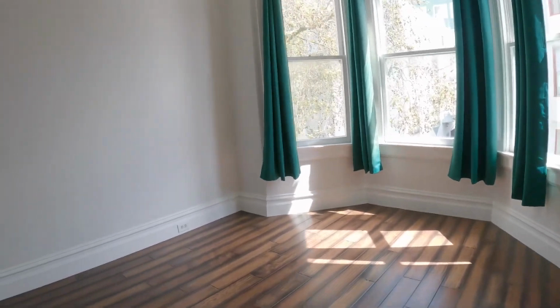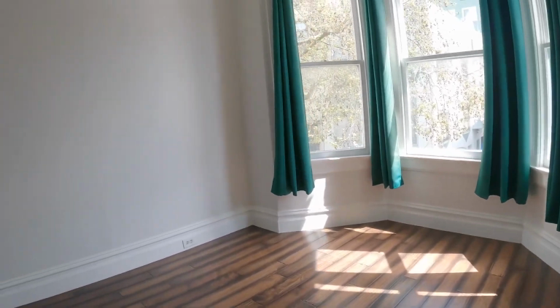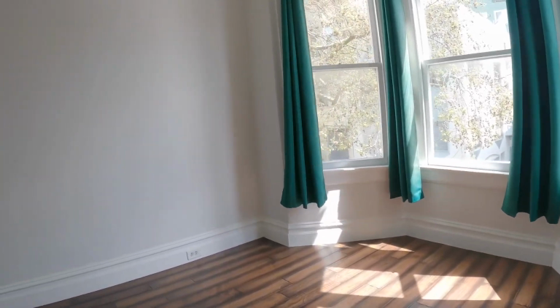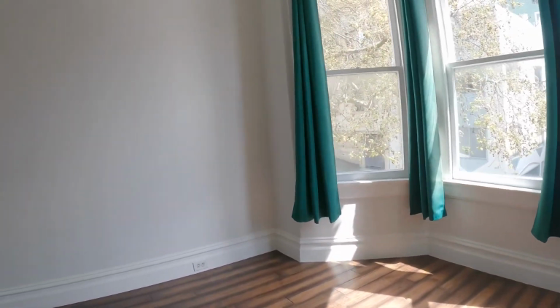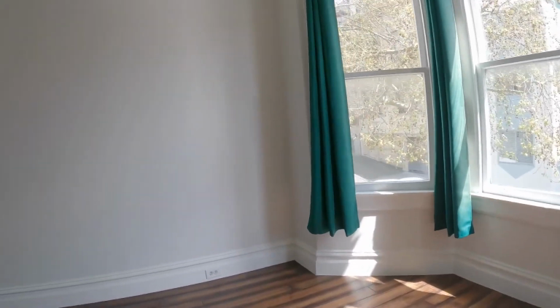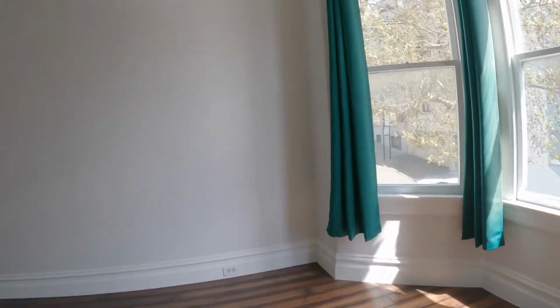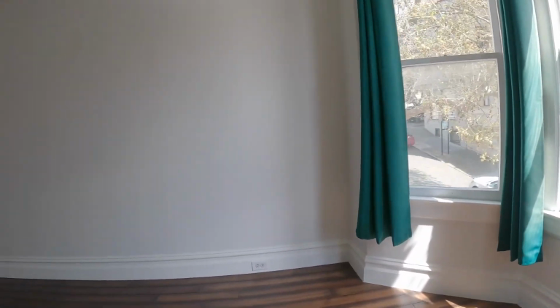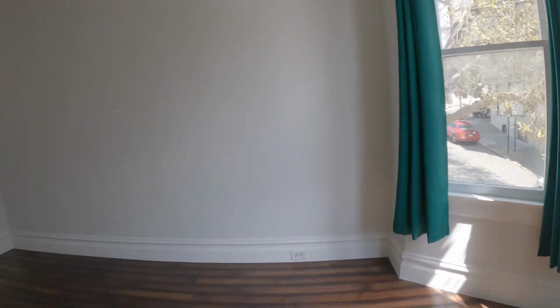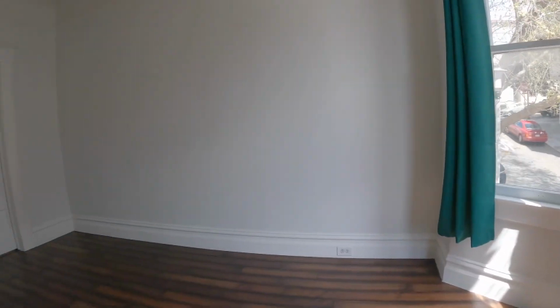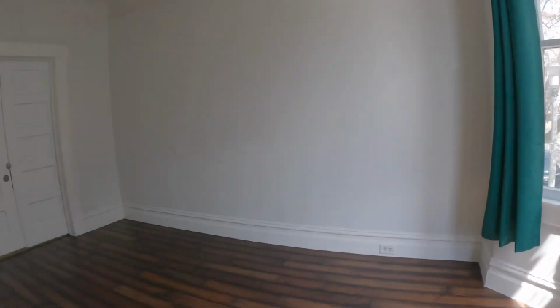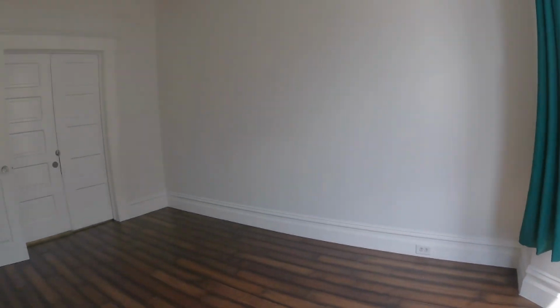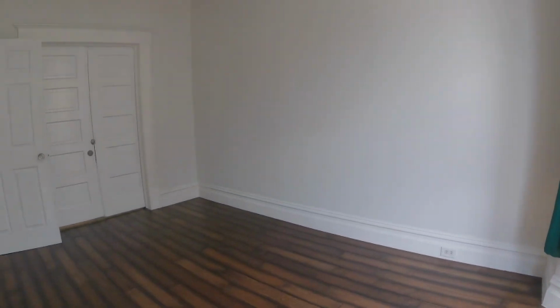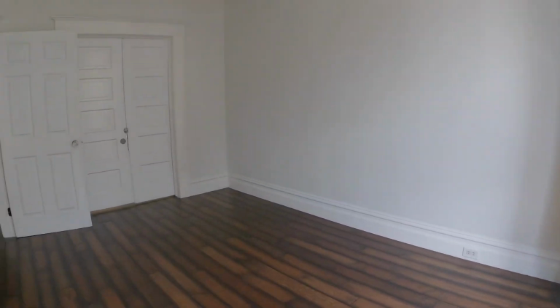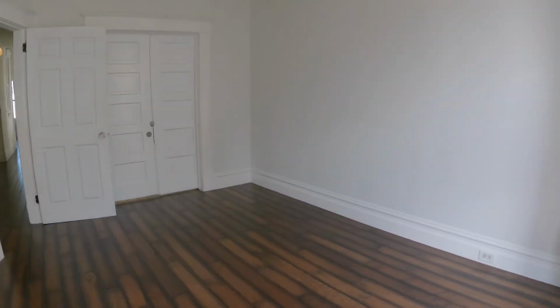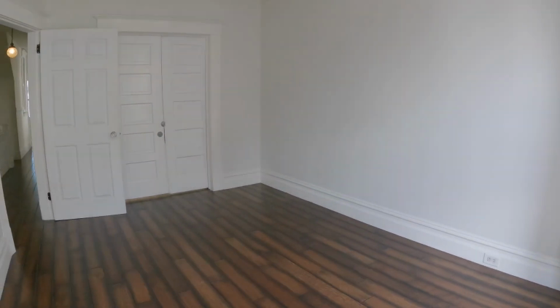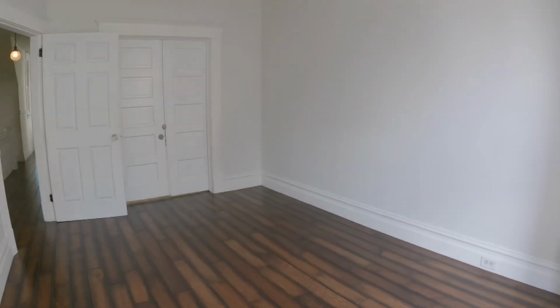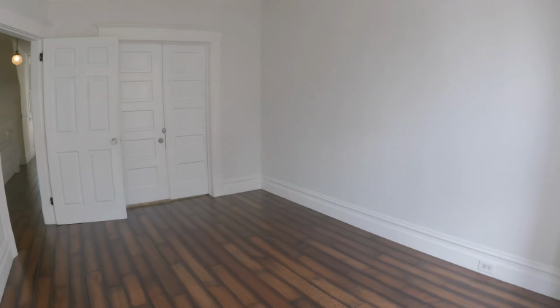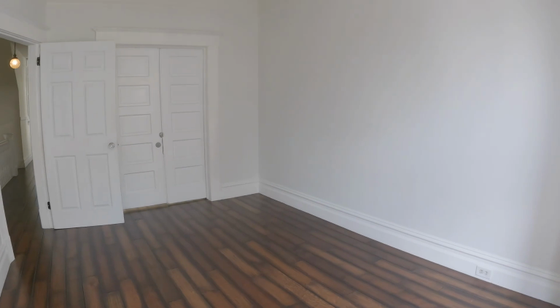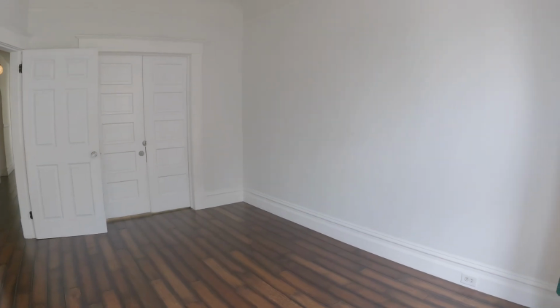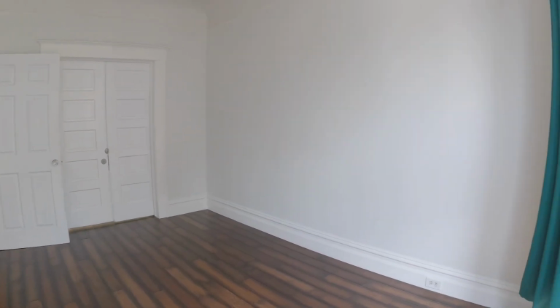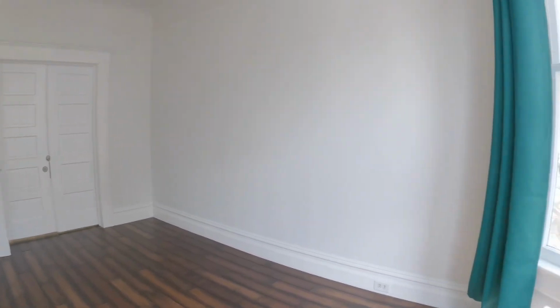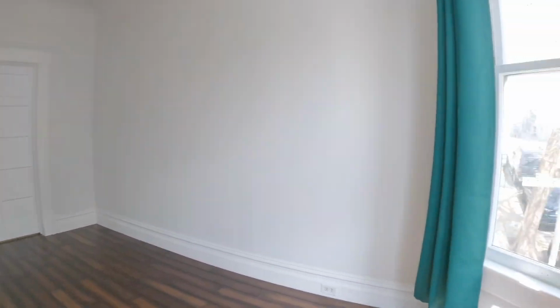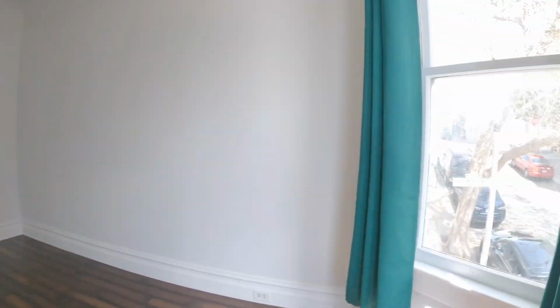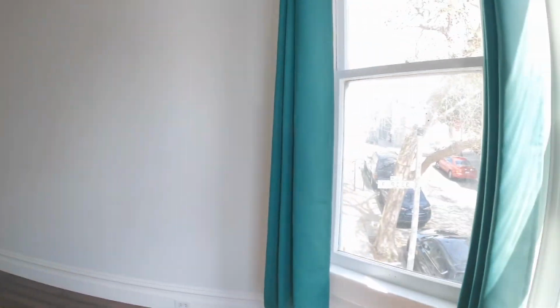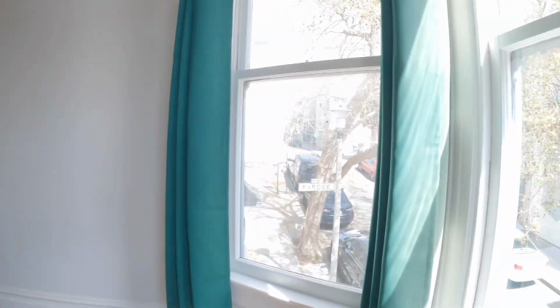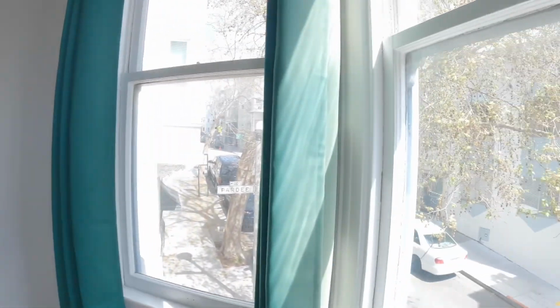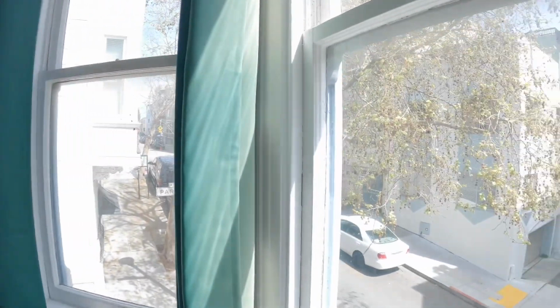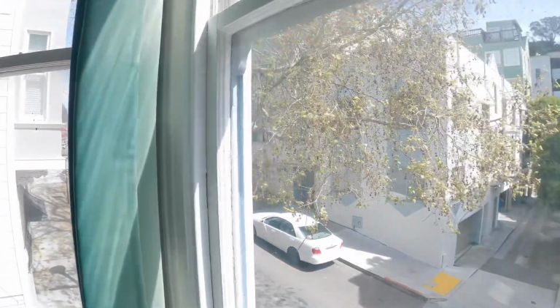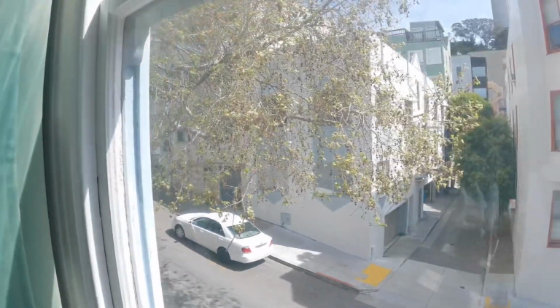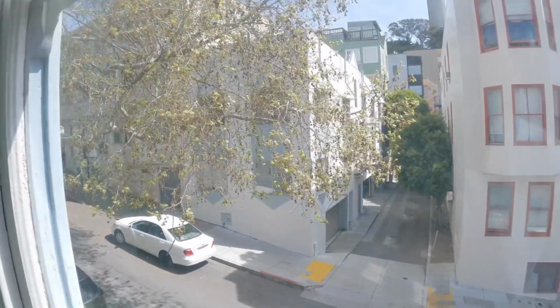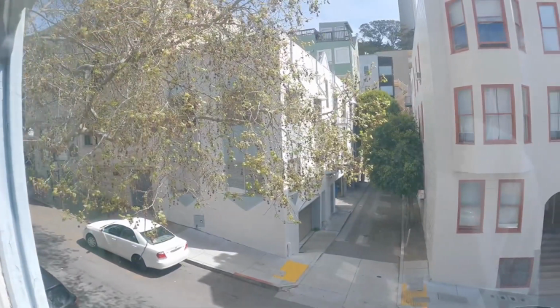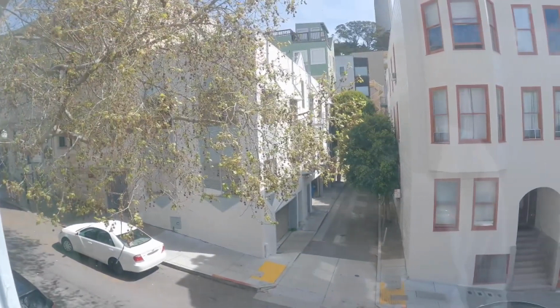You have a similar view here. You have pocket doors that go into the other bedroom, but it does lock.